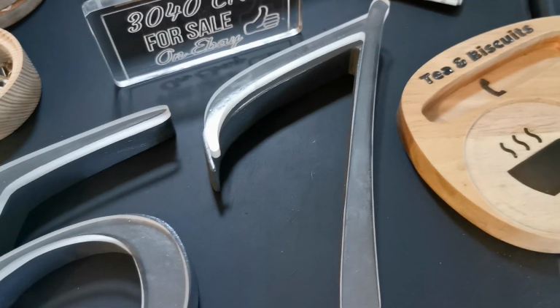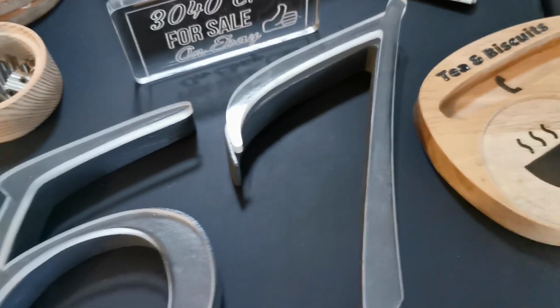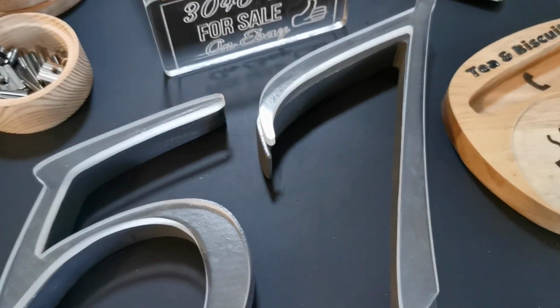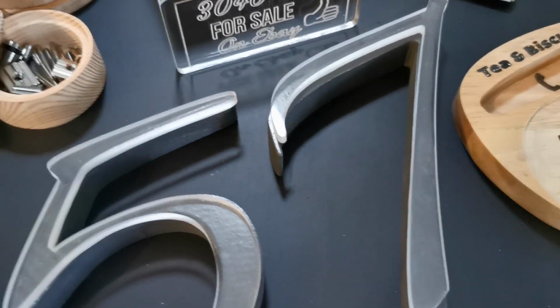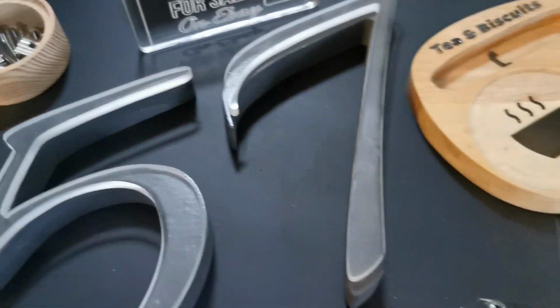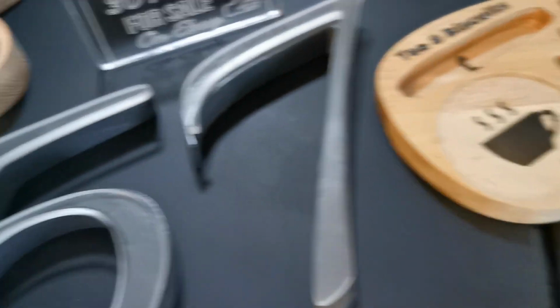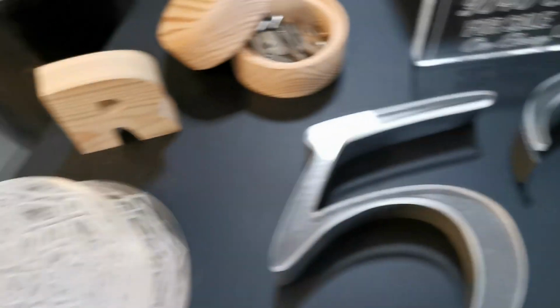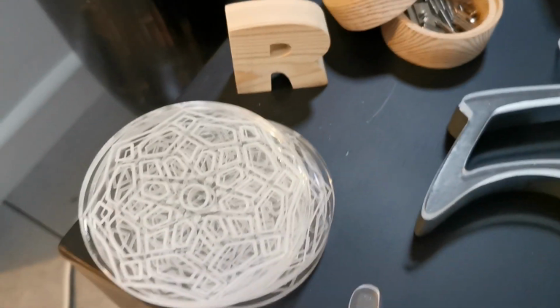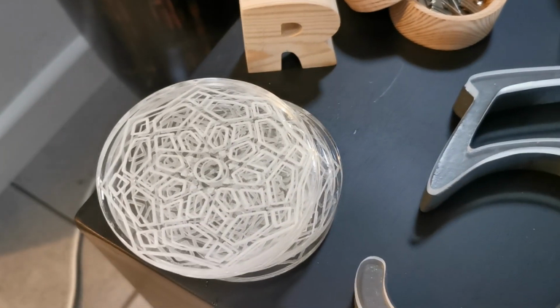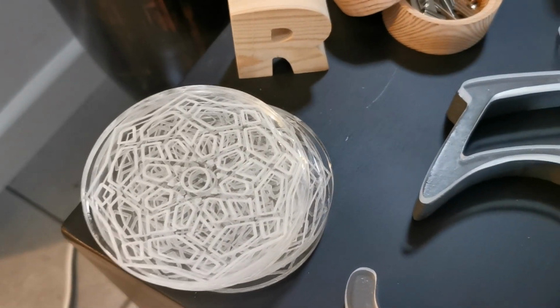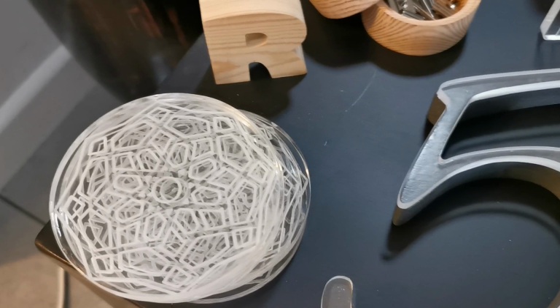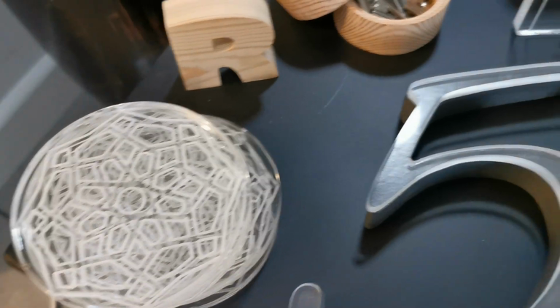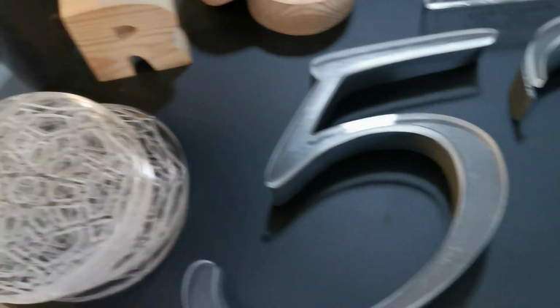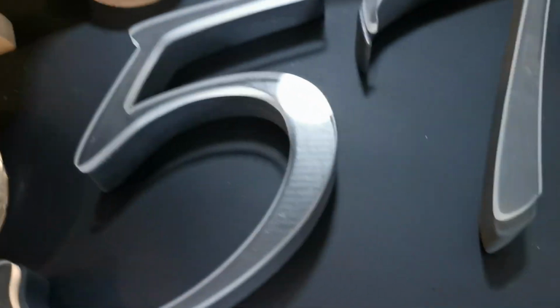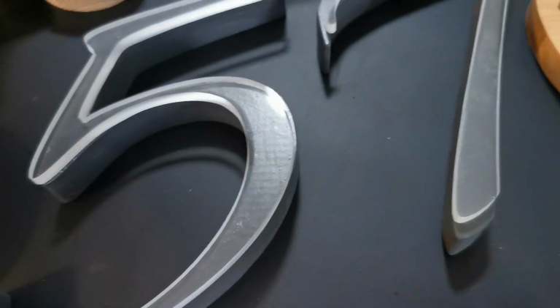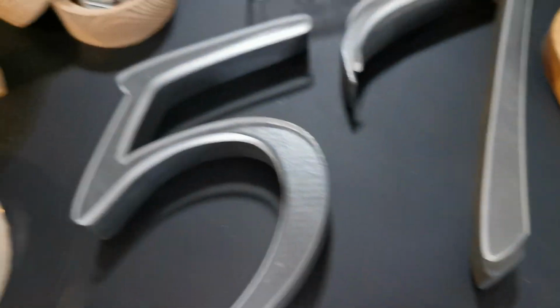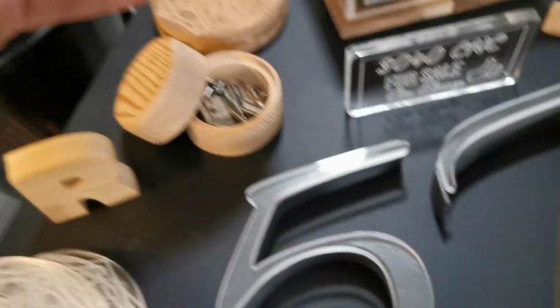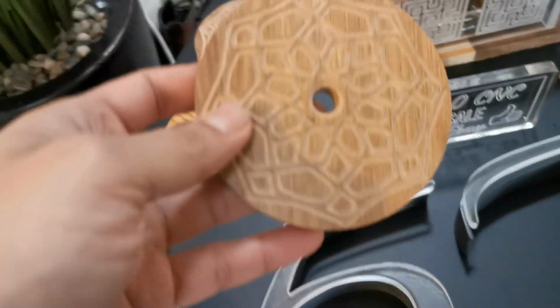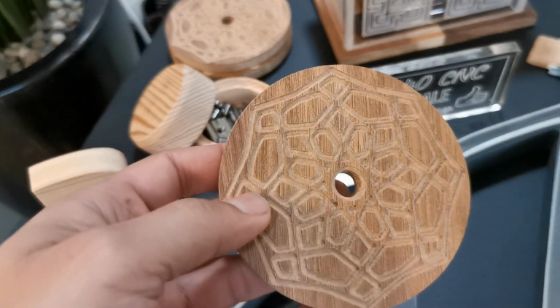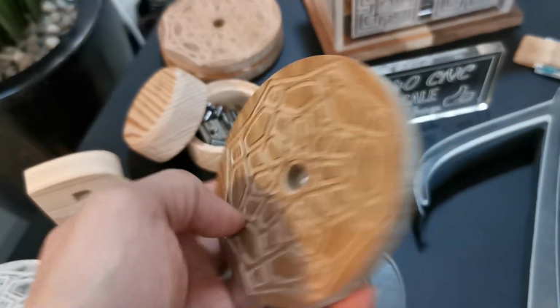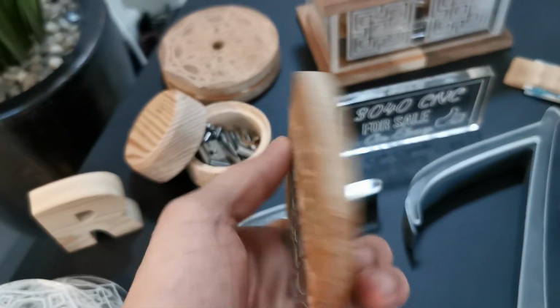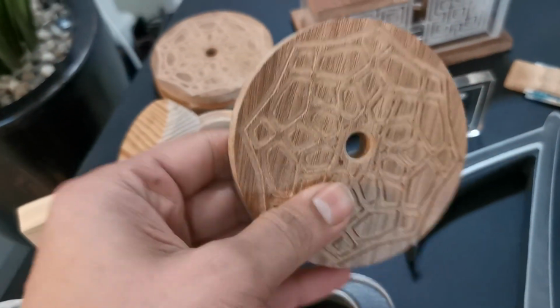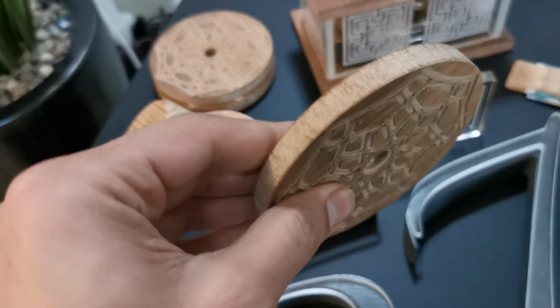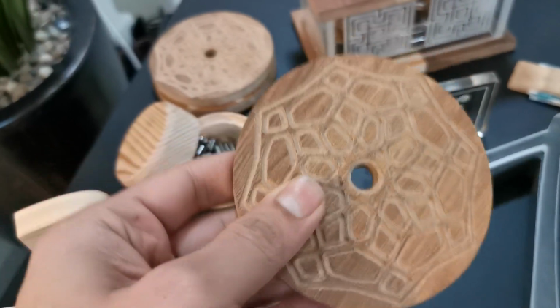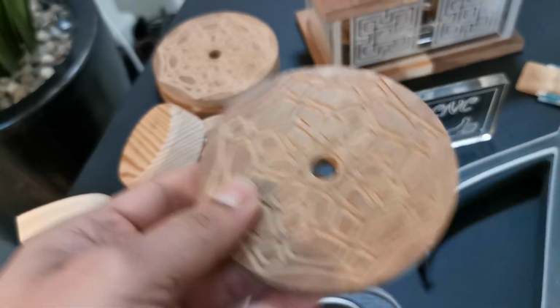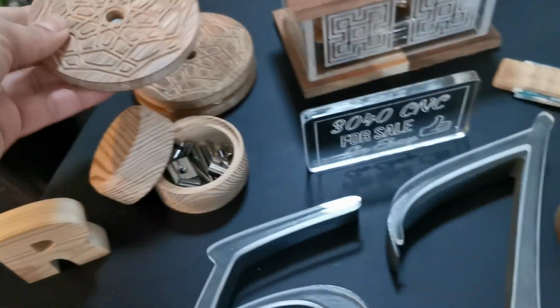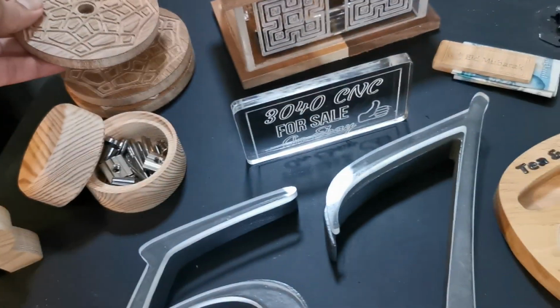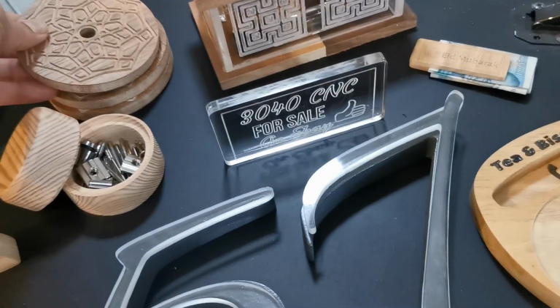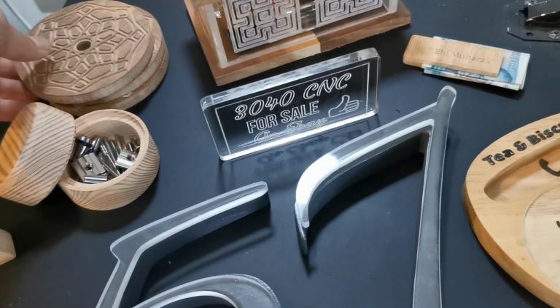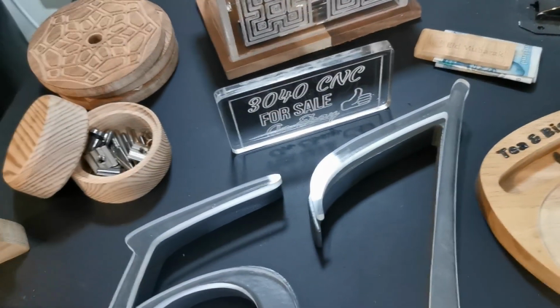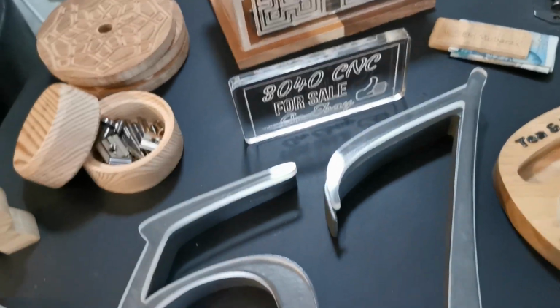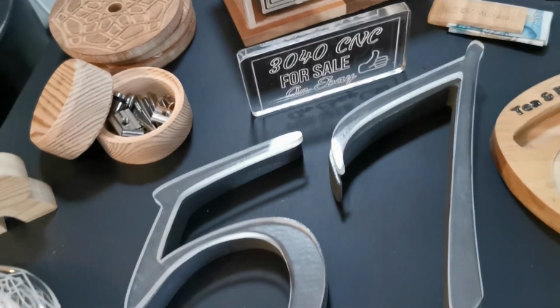So it does cut material as well as engrave material. These coasters have been cut as well as engraved through the machine. I've done the same with wooden coasters here — fully cut and engraved from start to finish on this very machine.